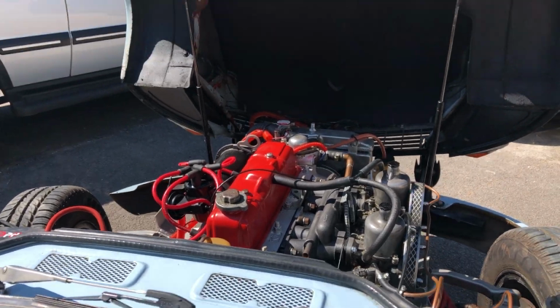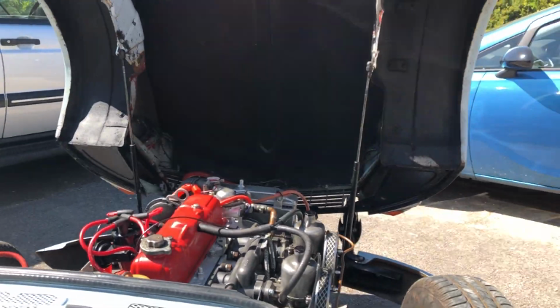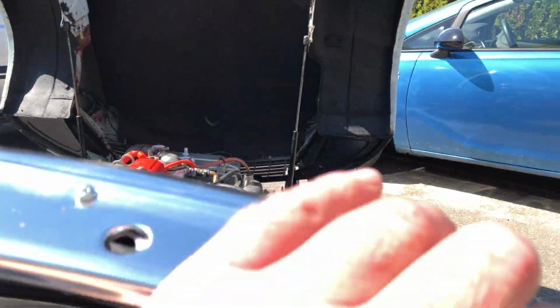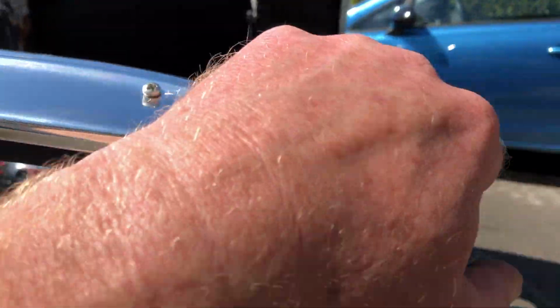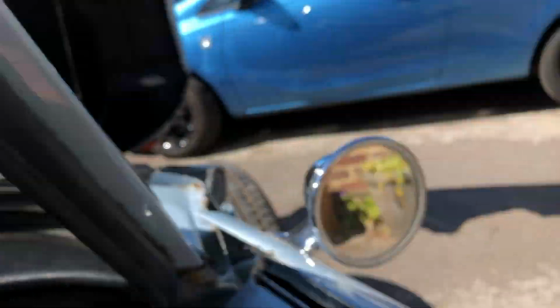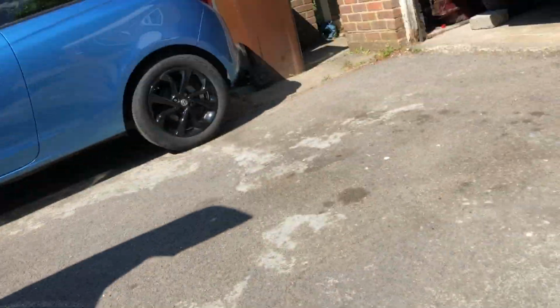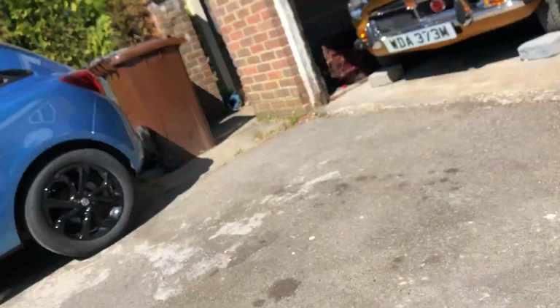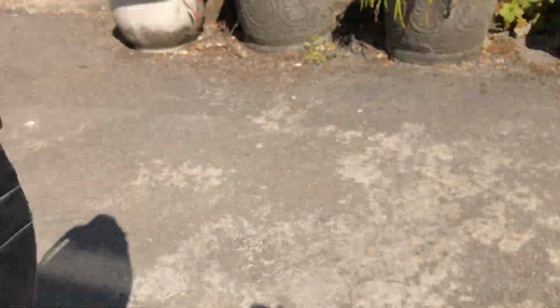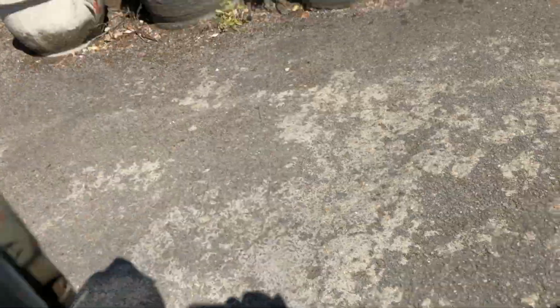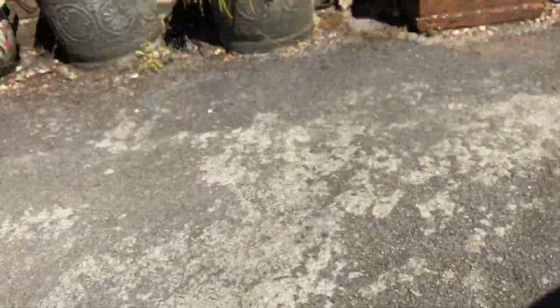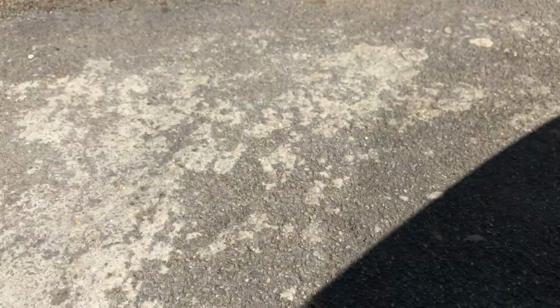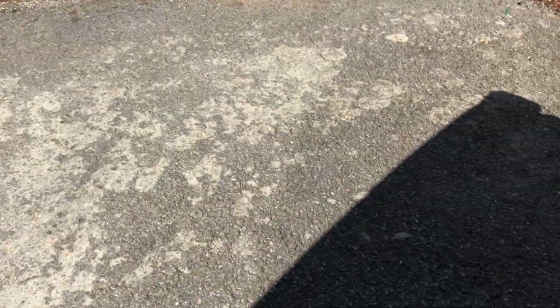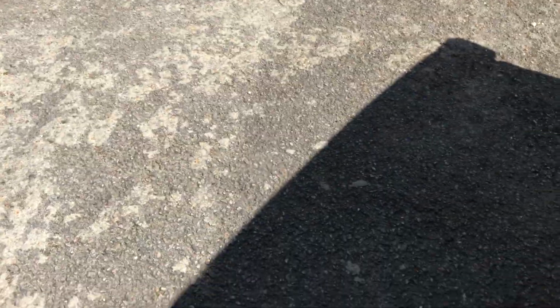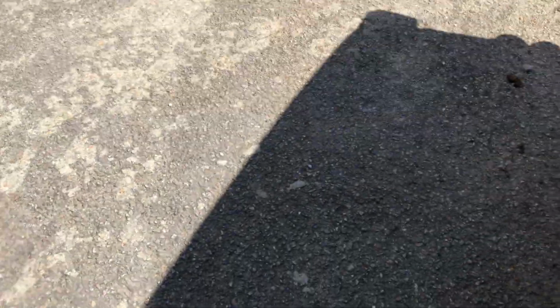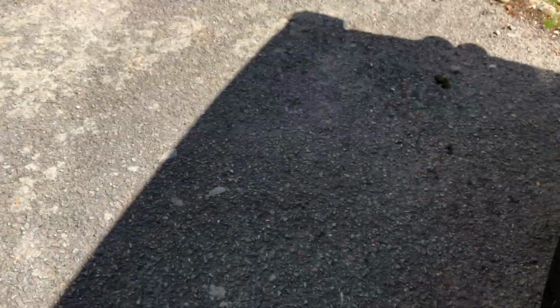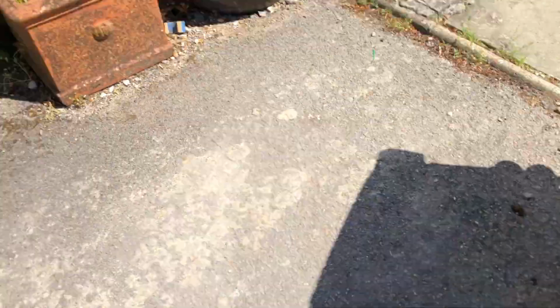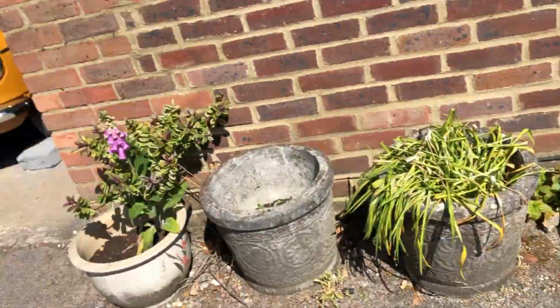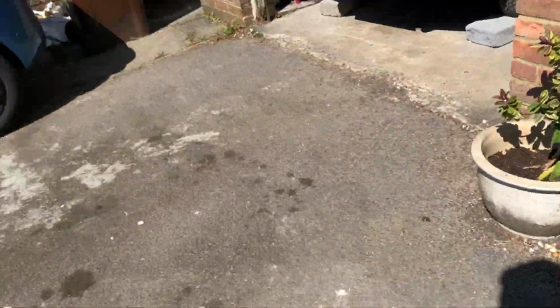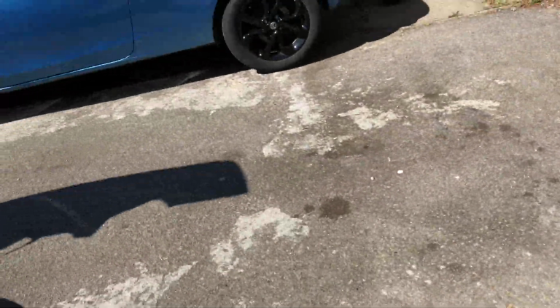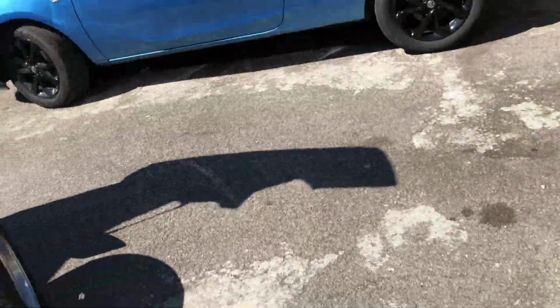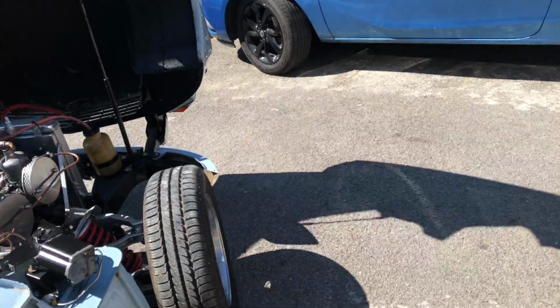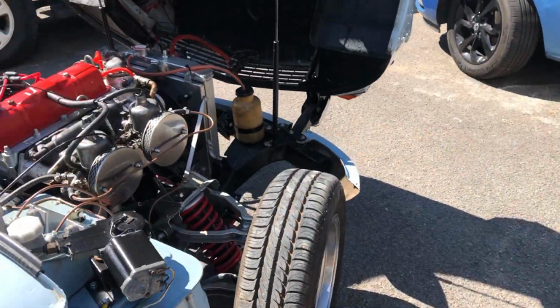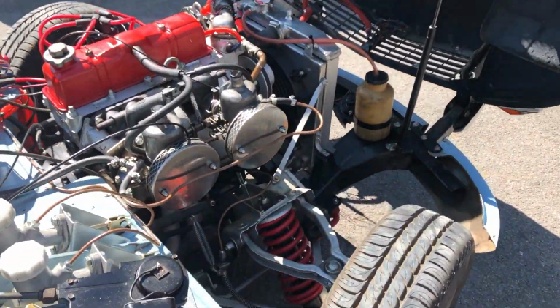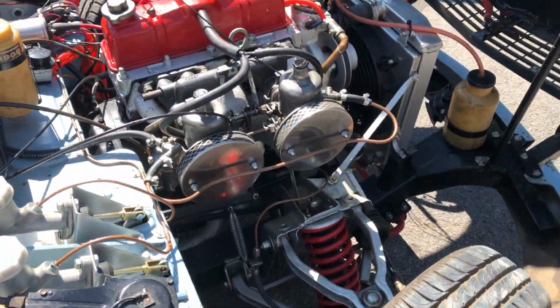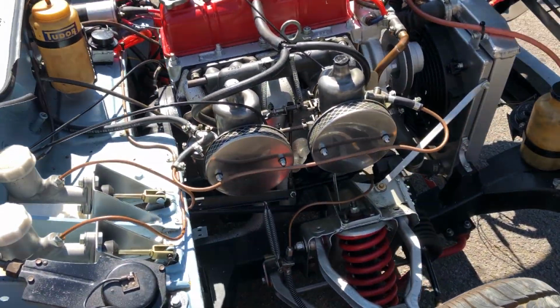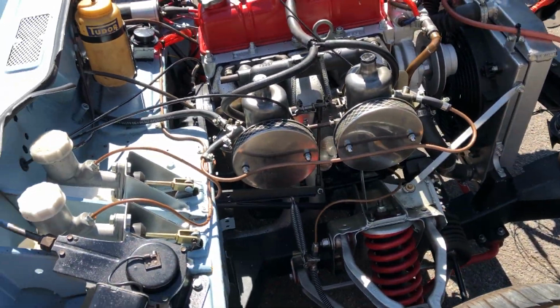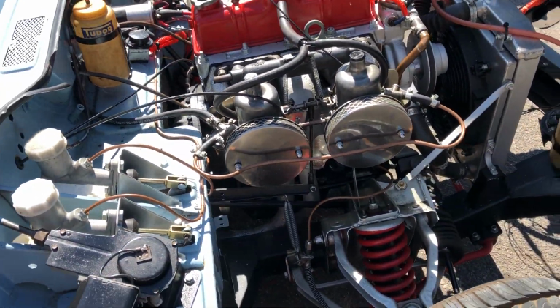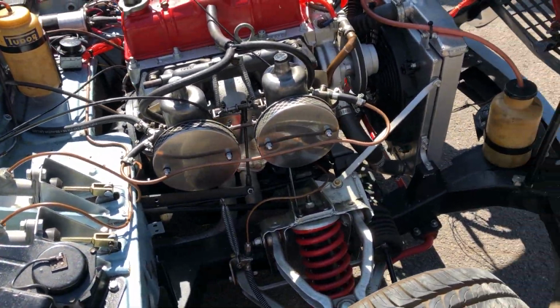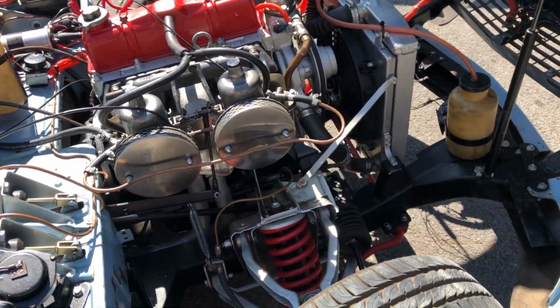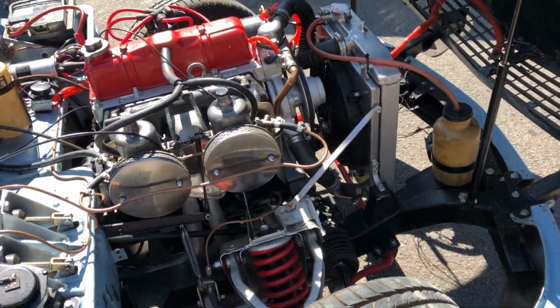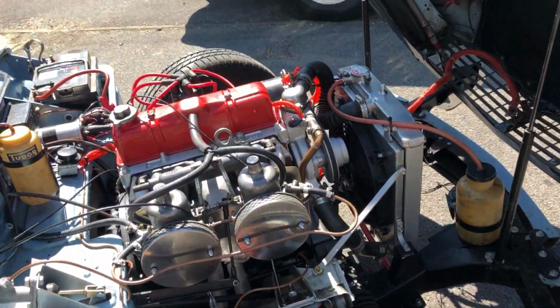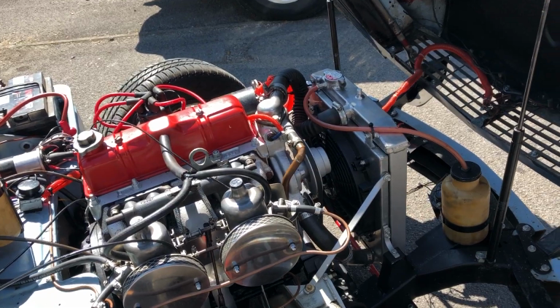The engine is quite responsive. It hasn't been used for some time so it wants a bit of a going-through really.